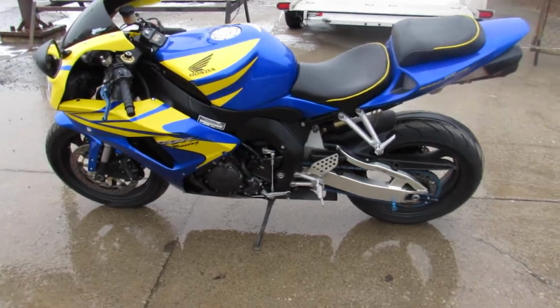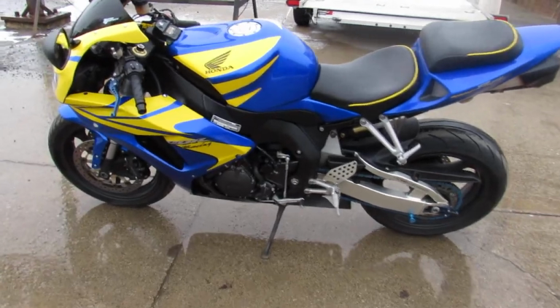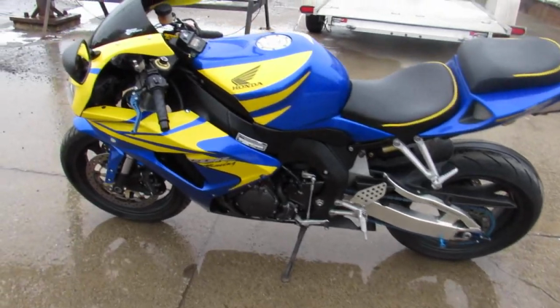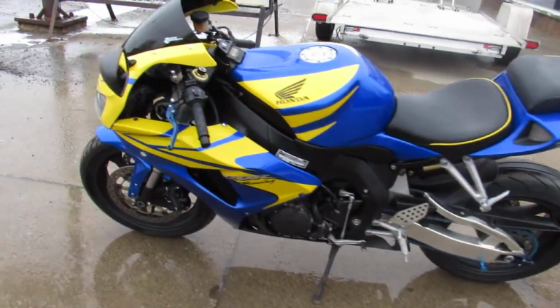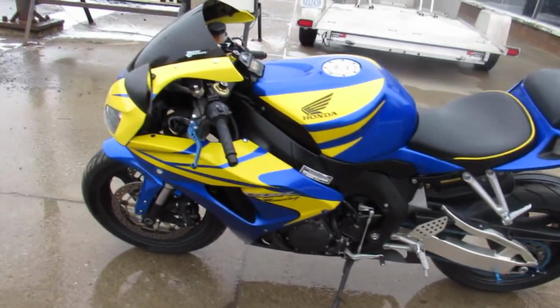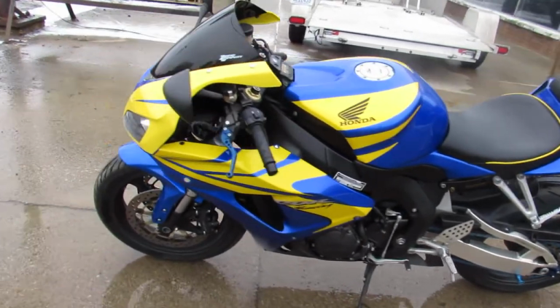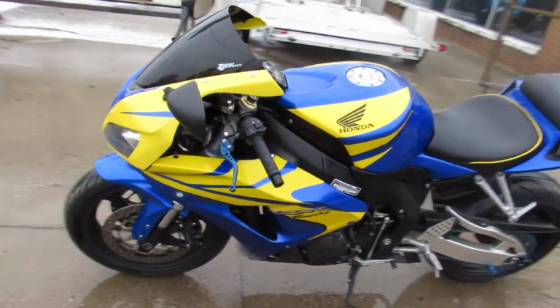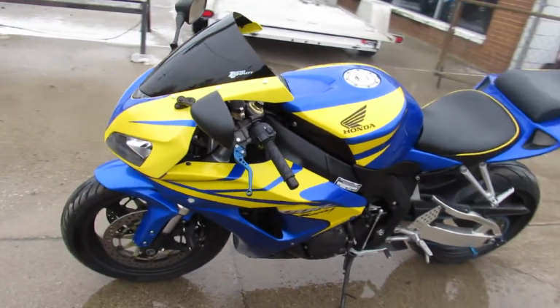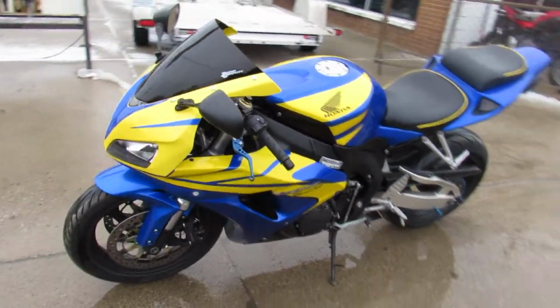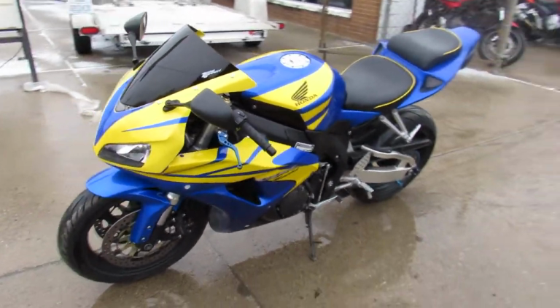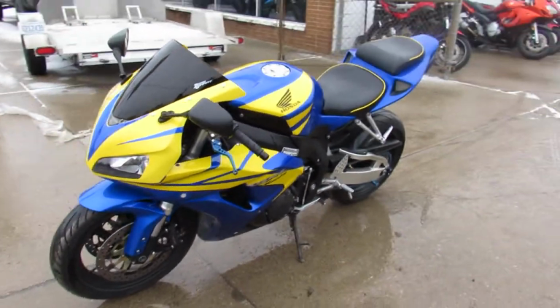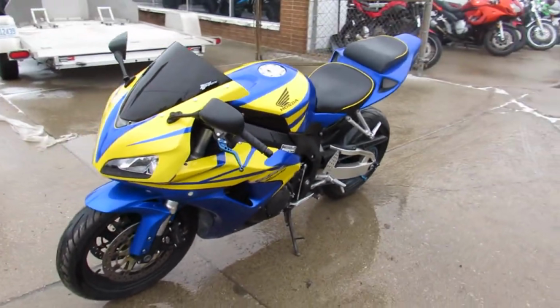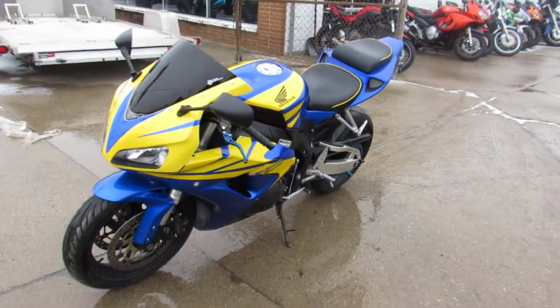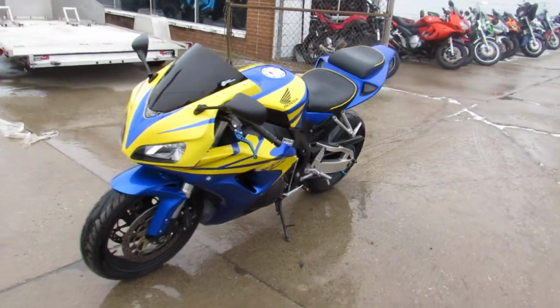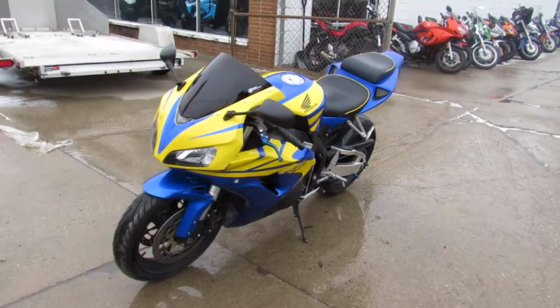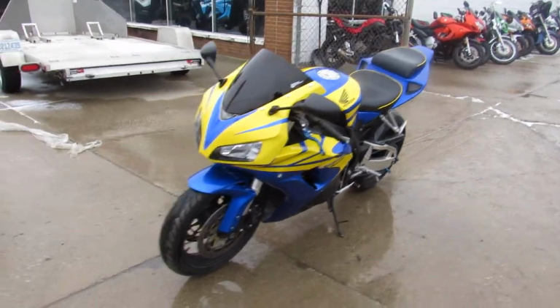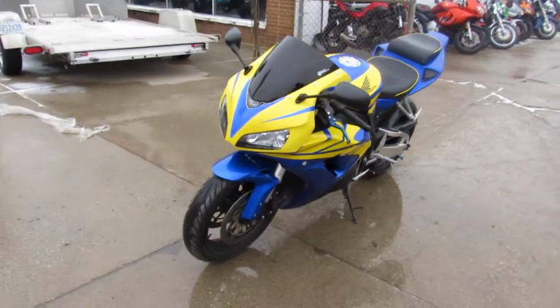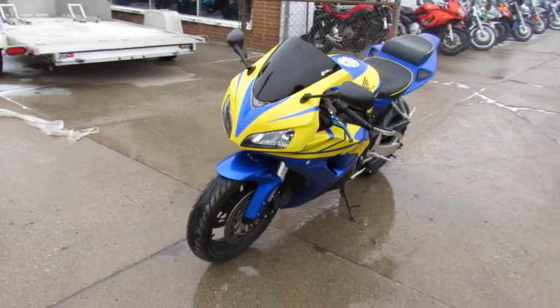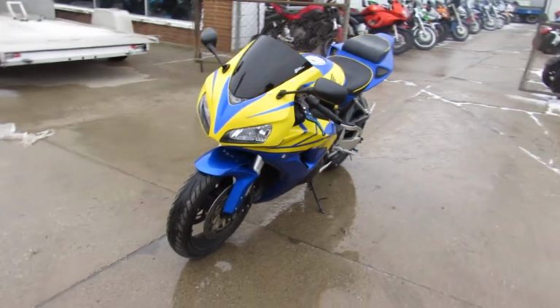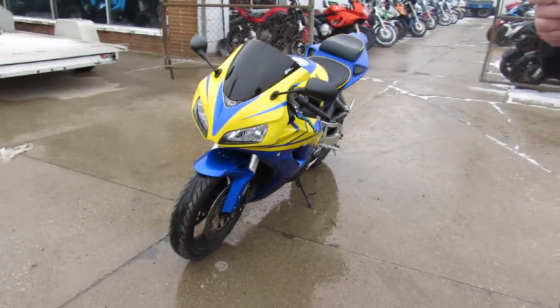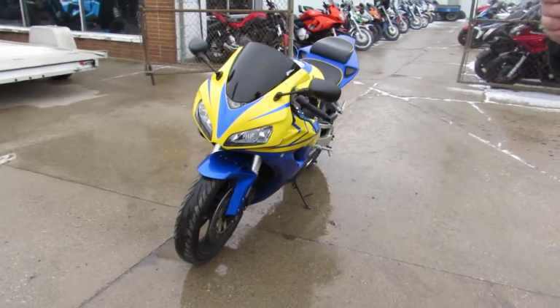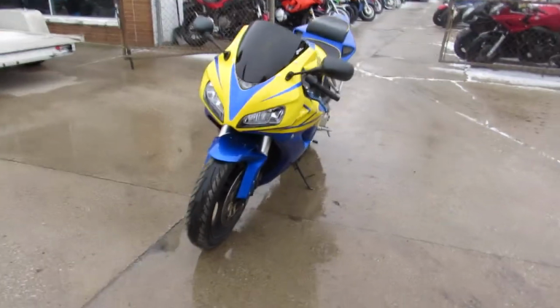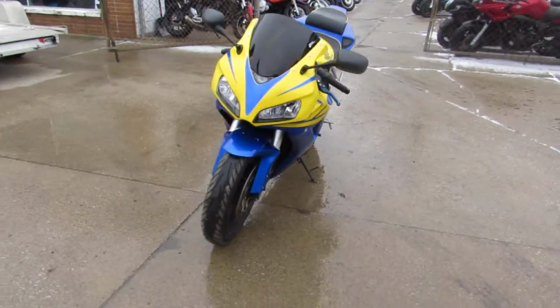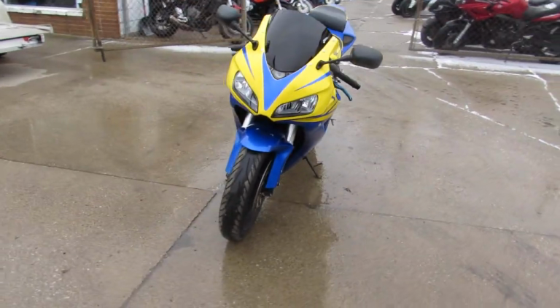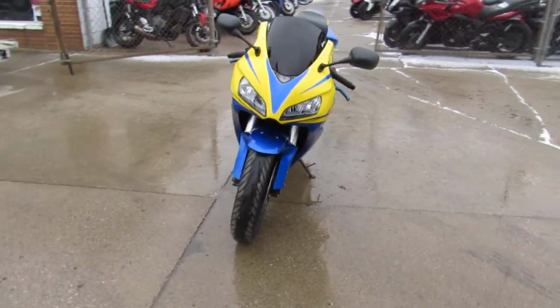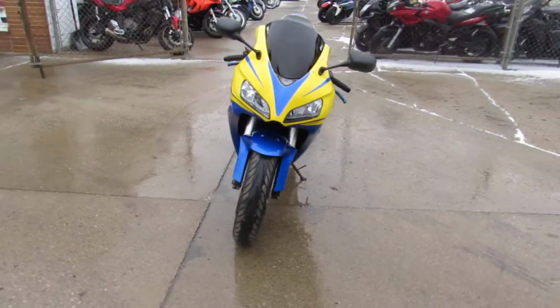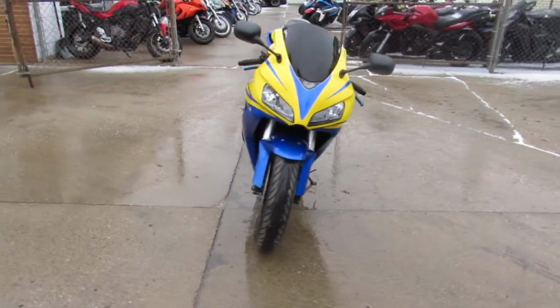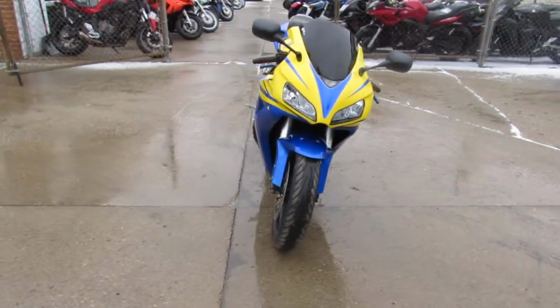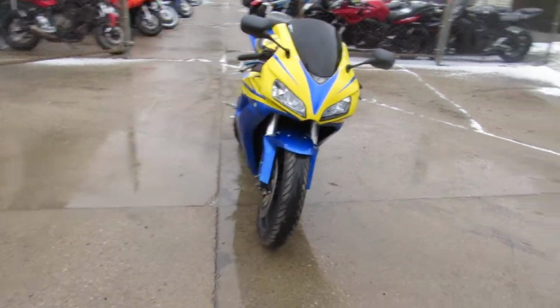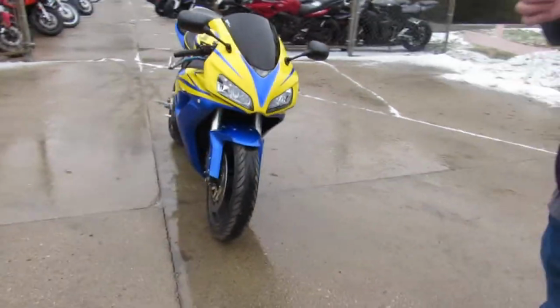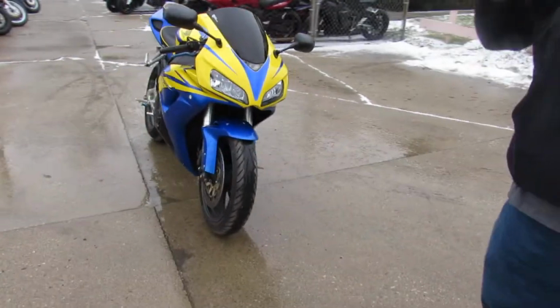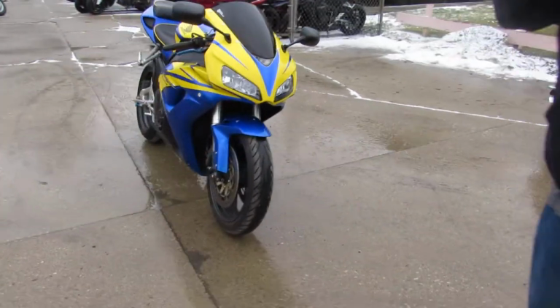Hey guys, Approval Powersports.com here doing some videos on some bikes we just got in. March, it's going to be 60 degrees this week.